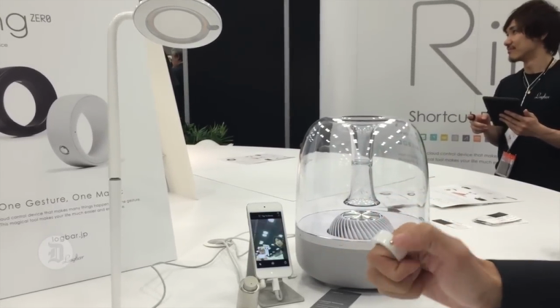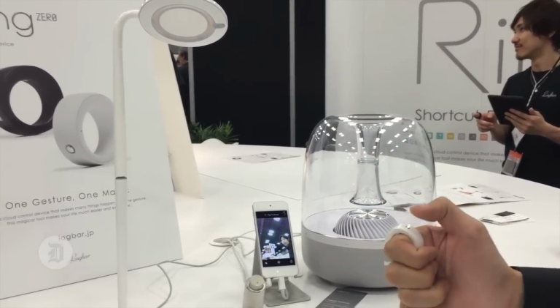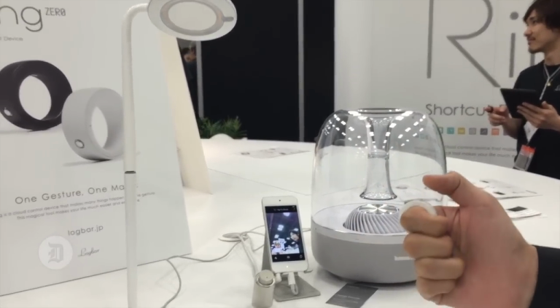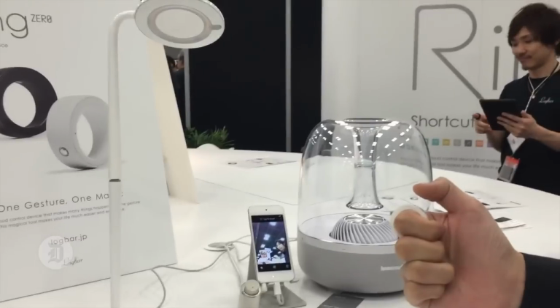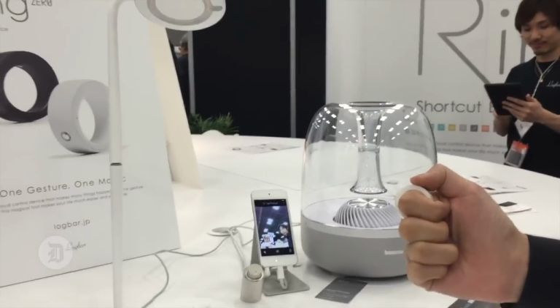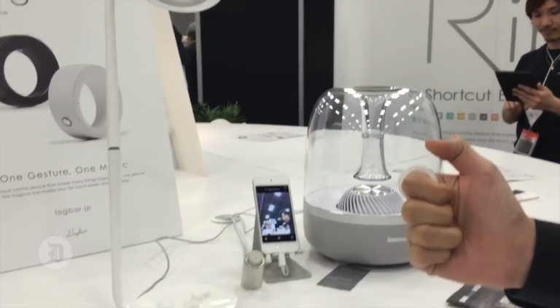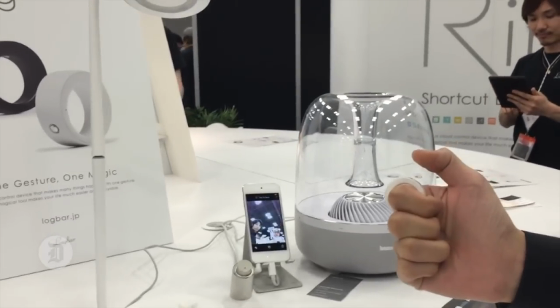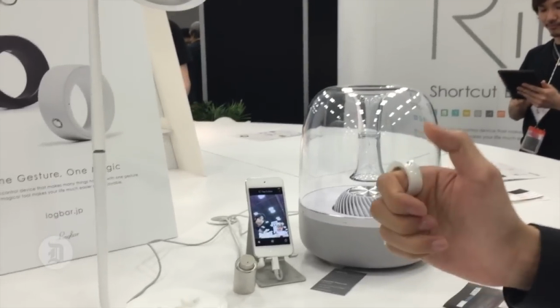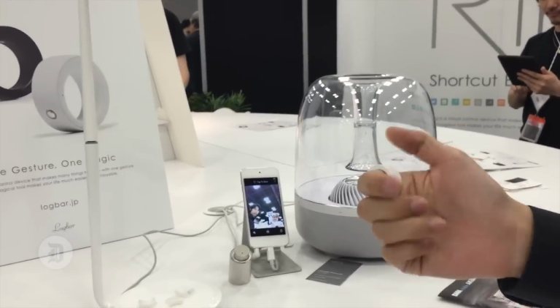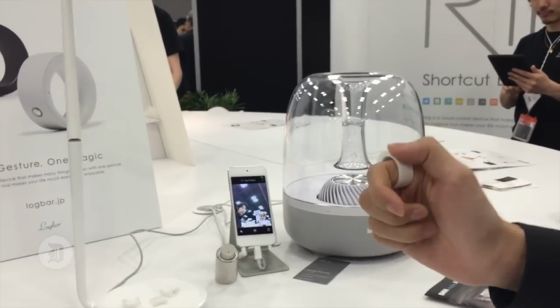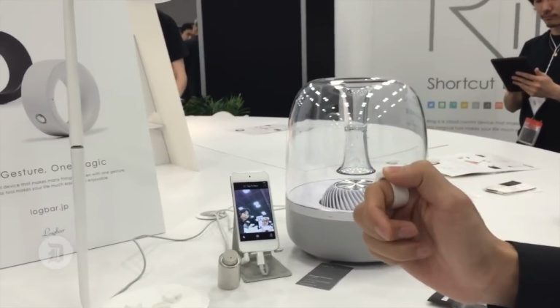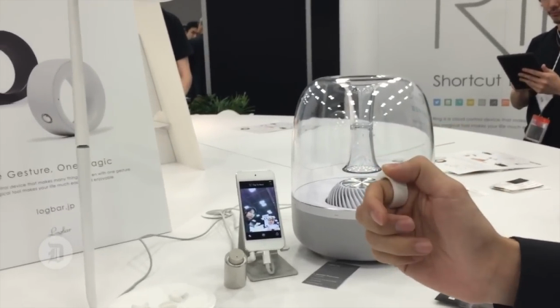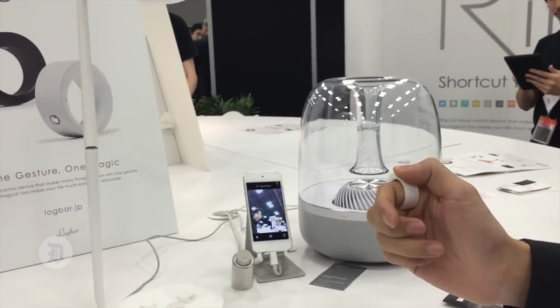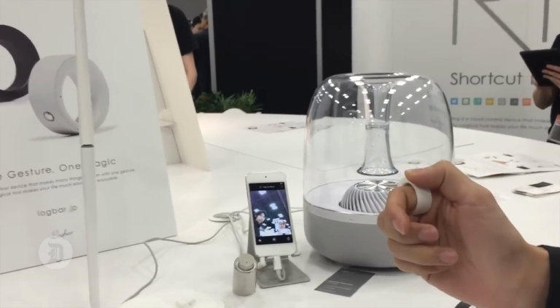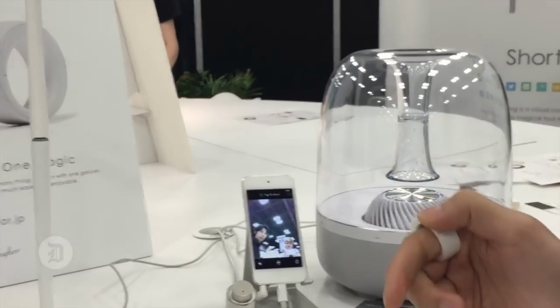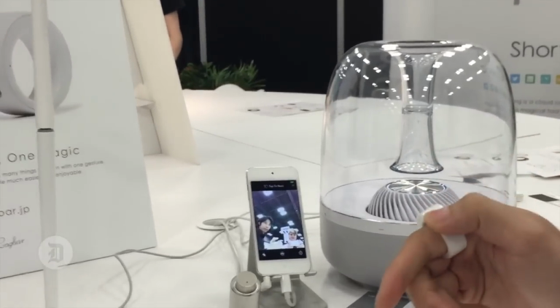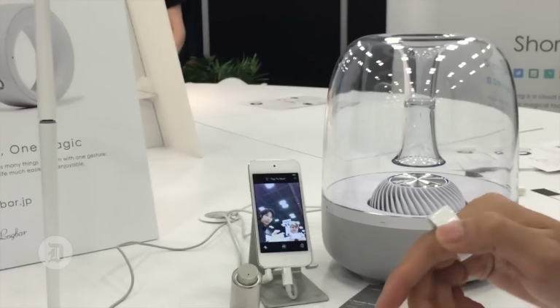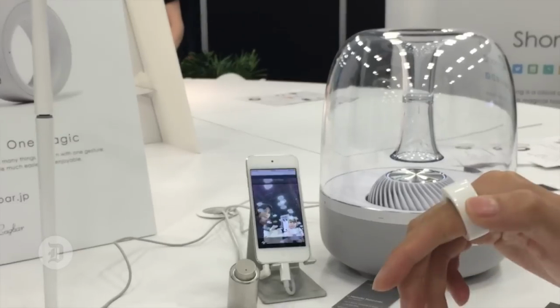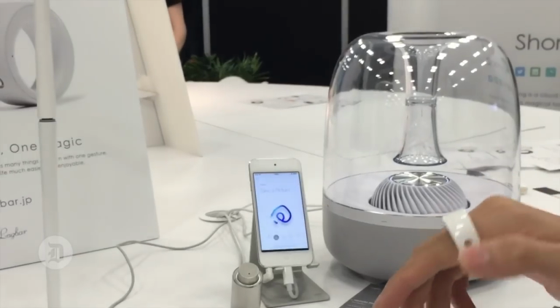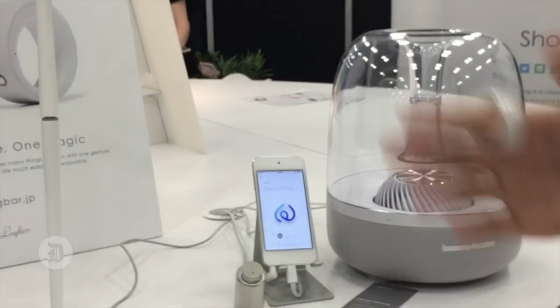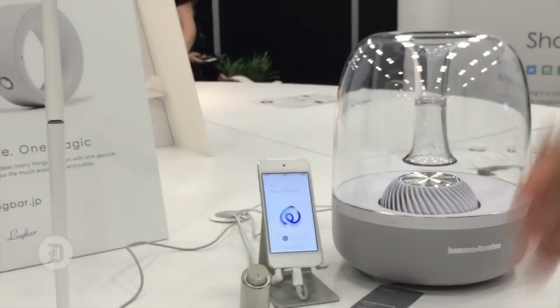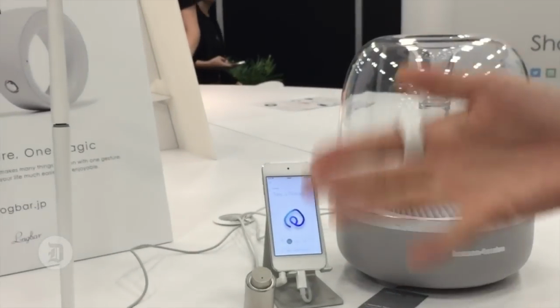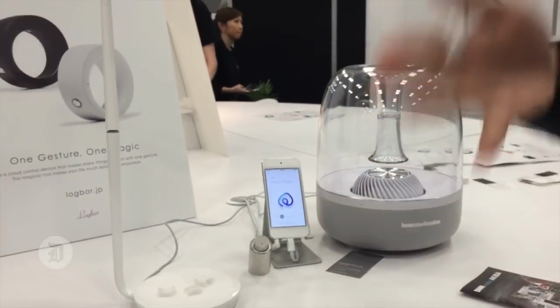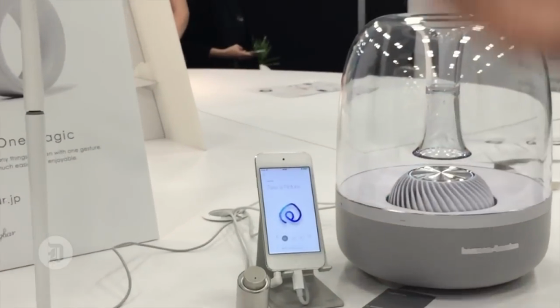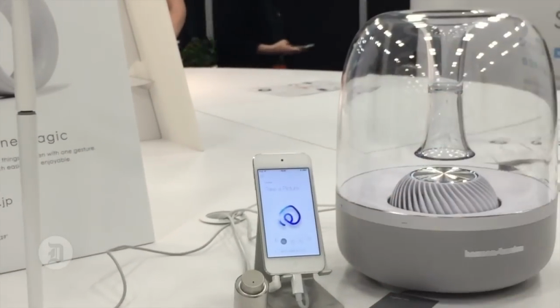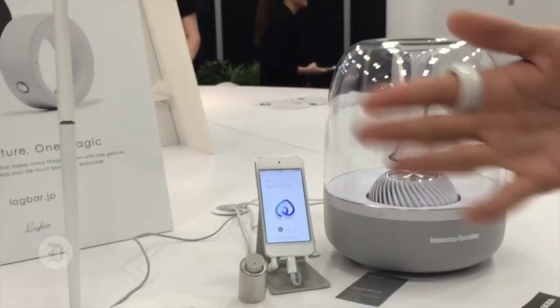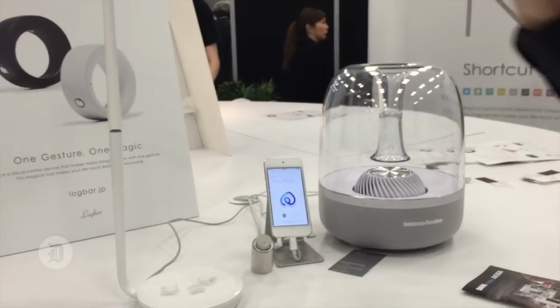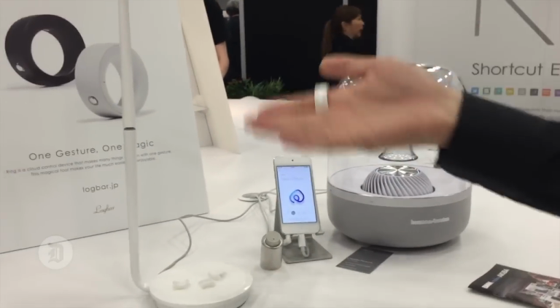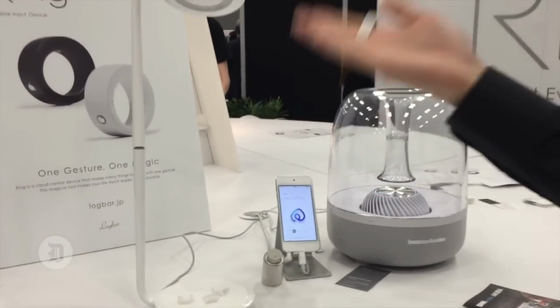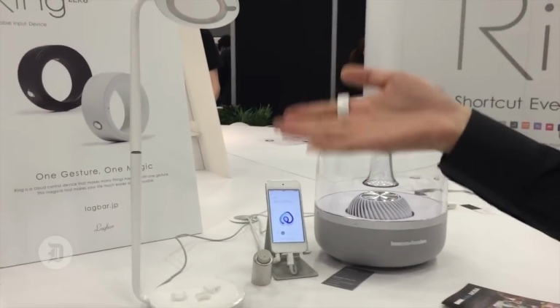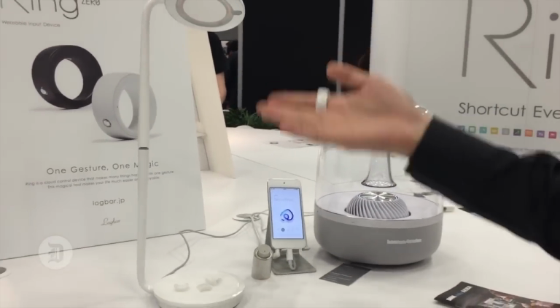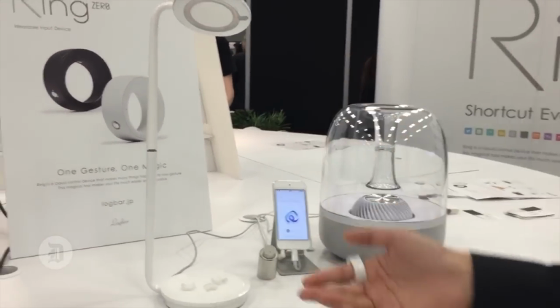We can take selfies — just touch here. Cool. You can send the photo to Twitter, Facebook and so forth.